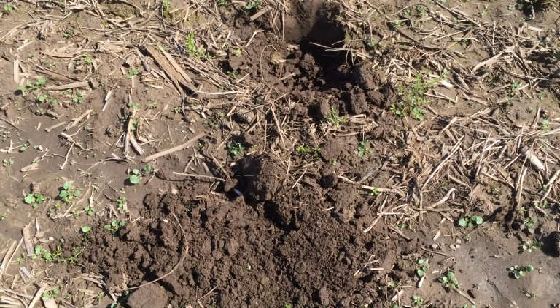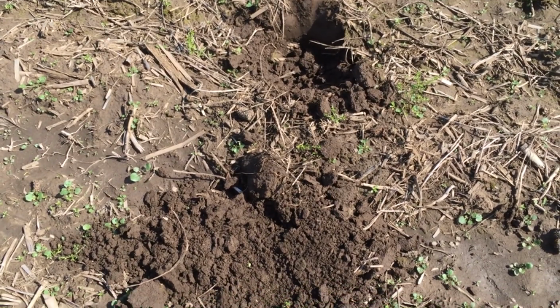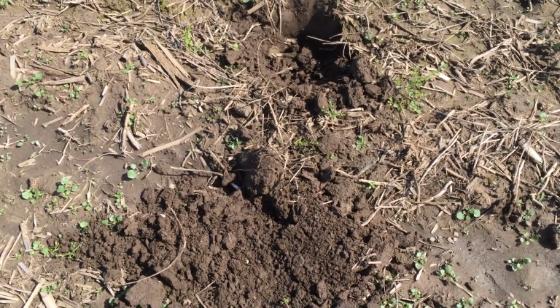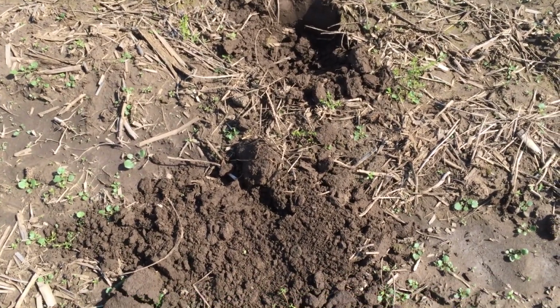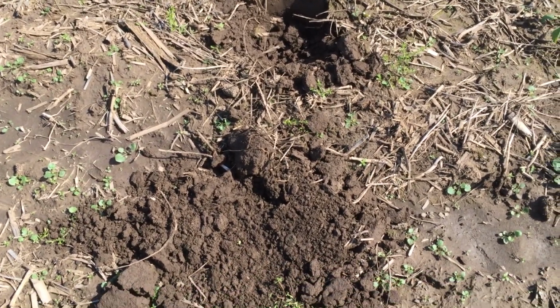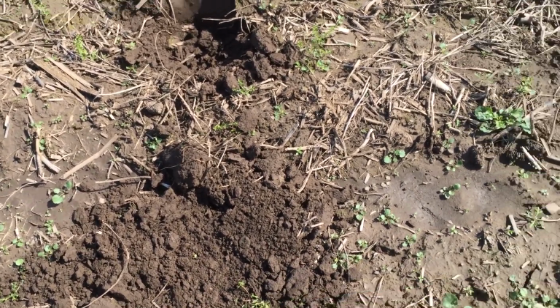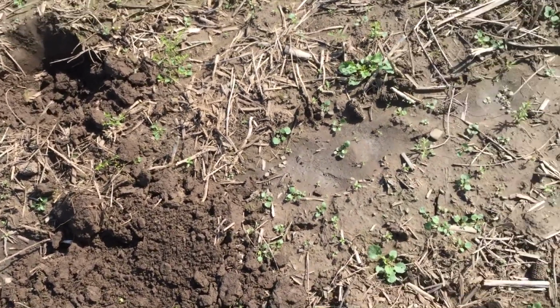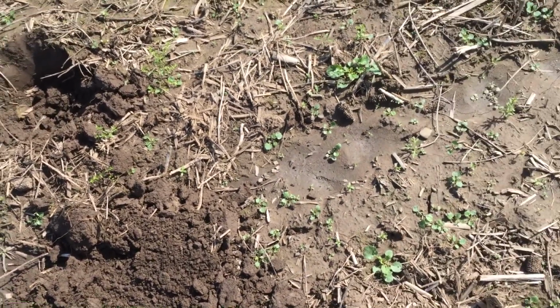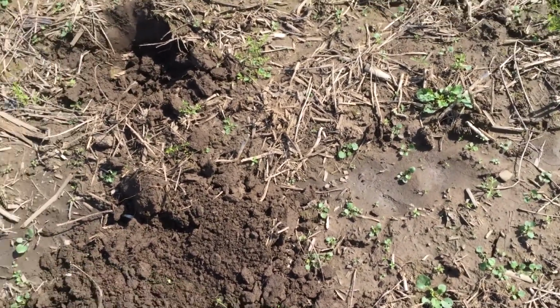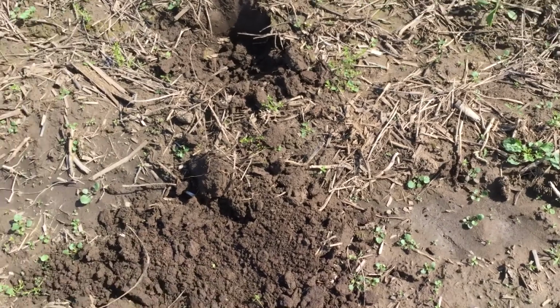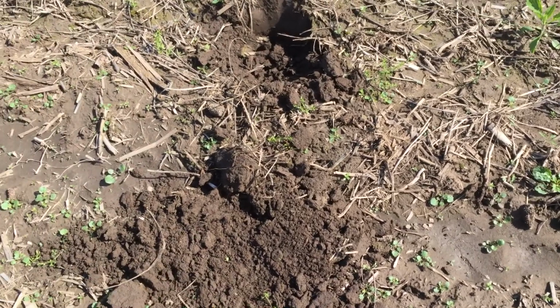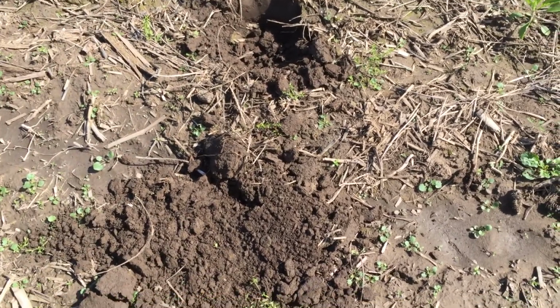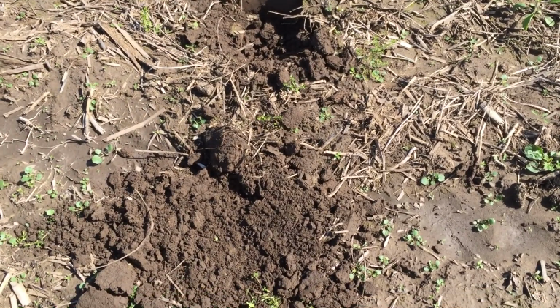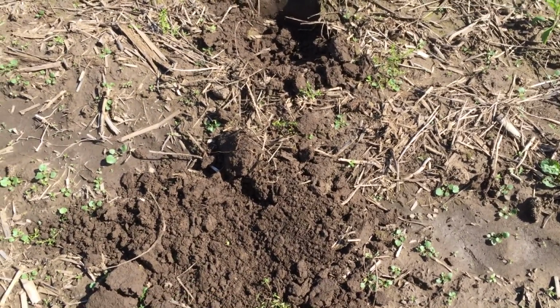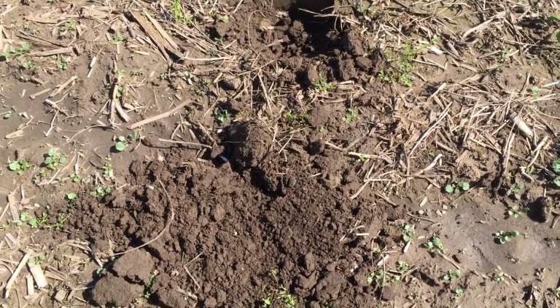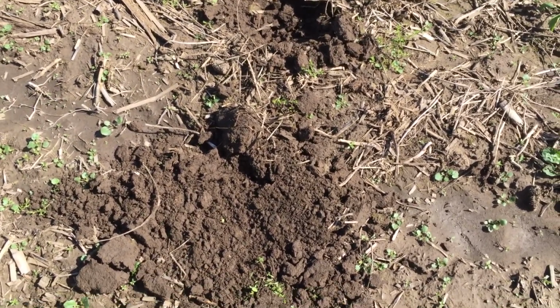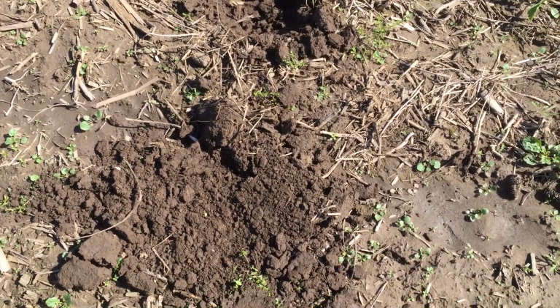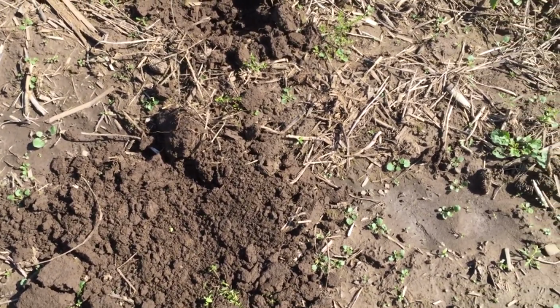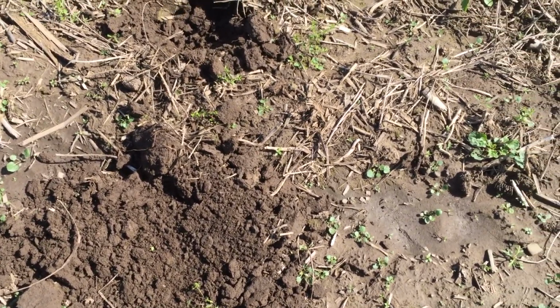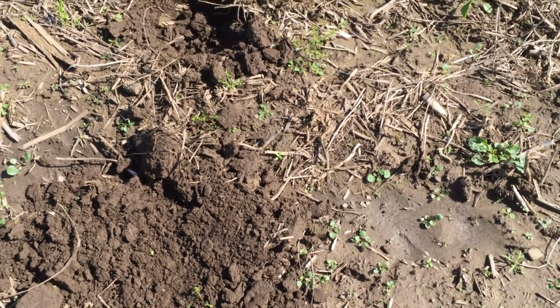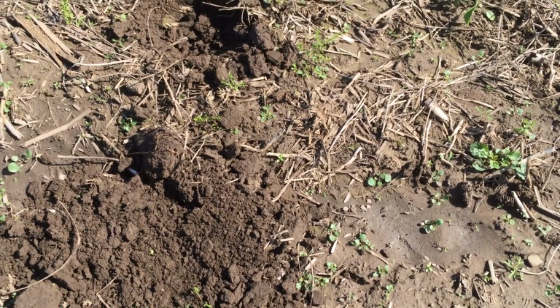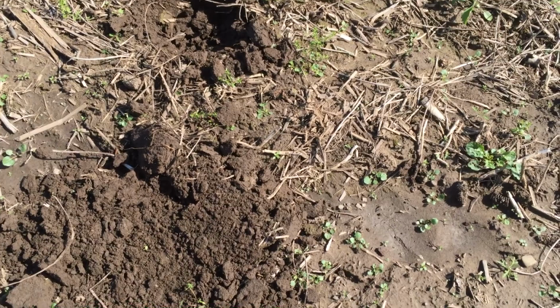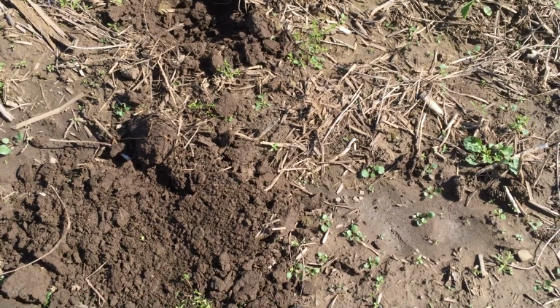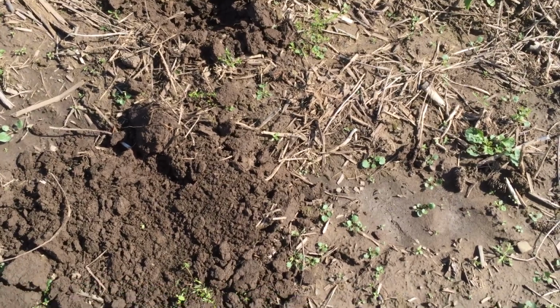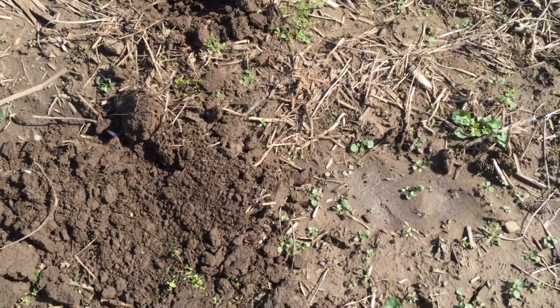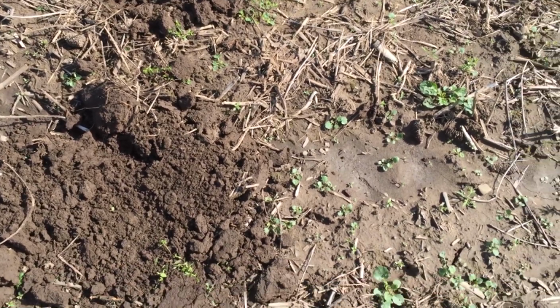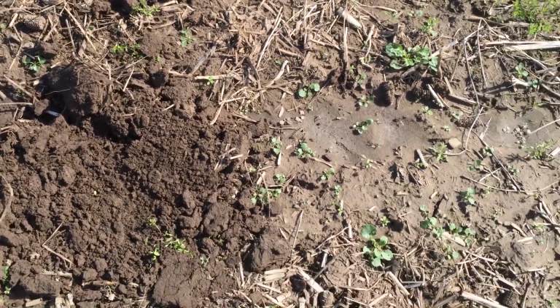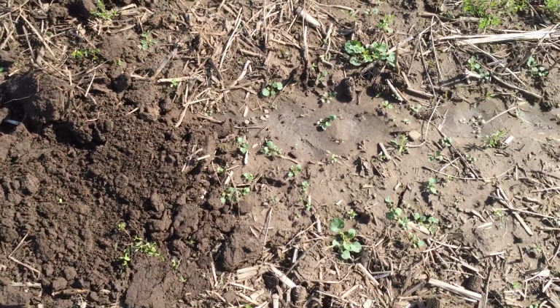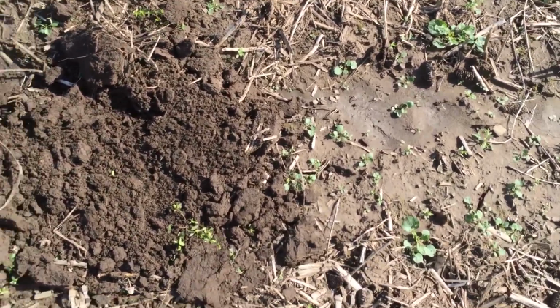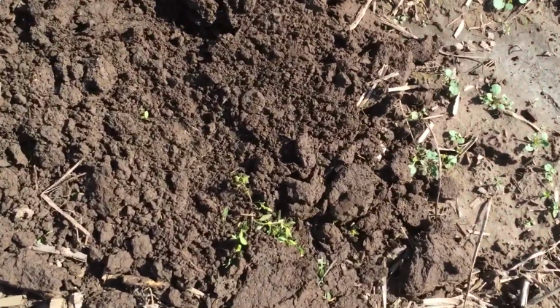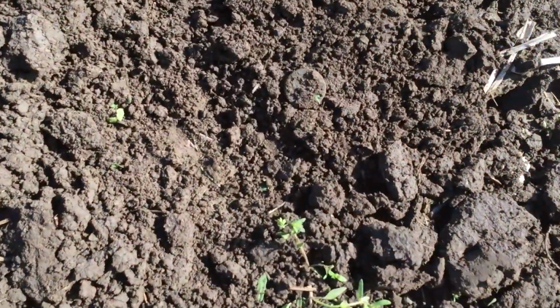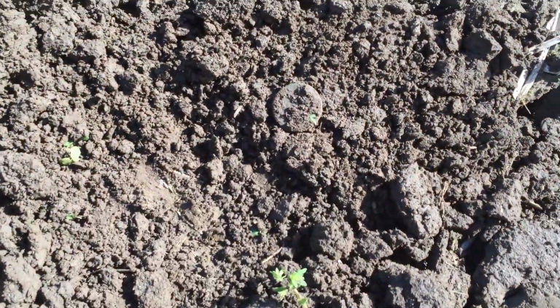Folks, this is why it pays to take your time — even if you've already found stuff in a field, go over it again. I've gone over this spot four or five times and I missed a beautiful copper coin.